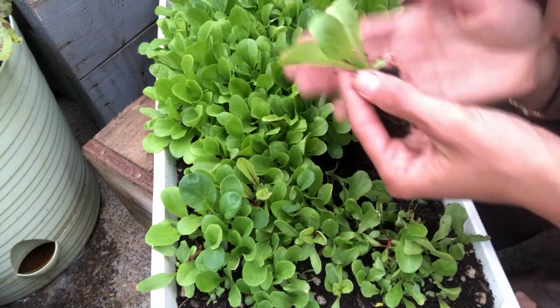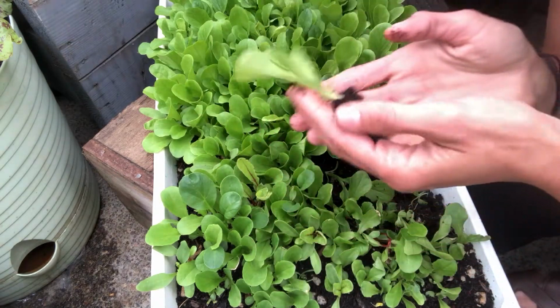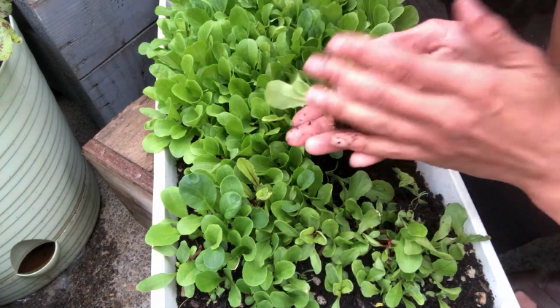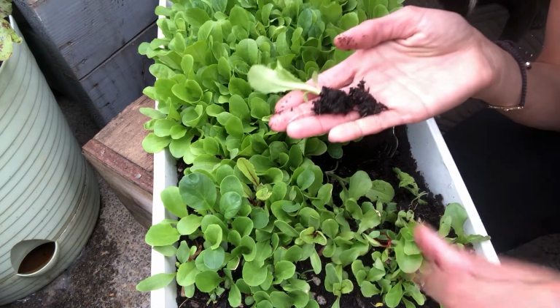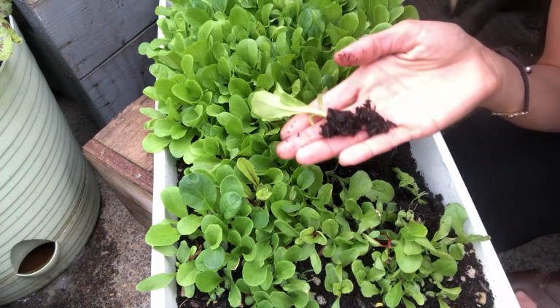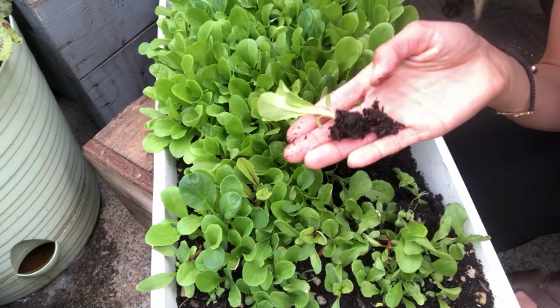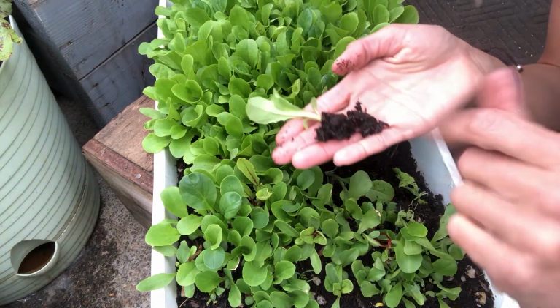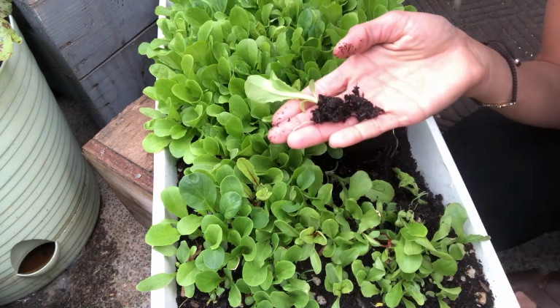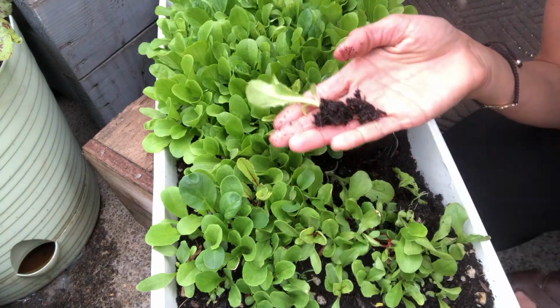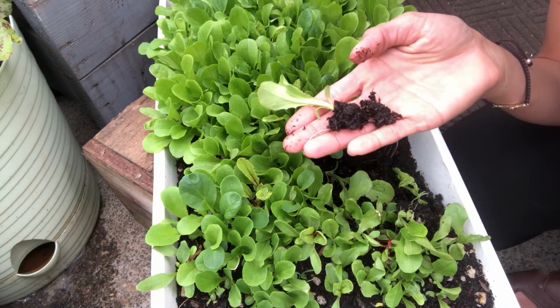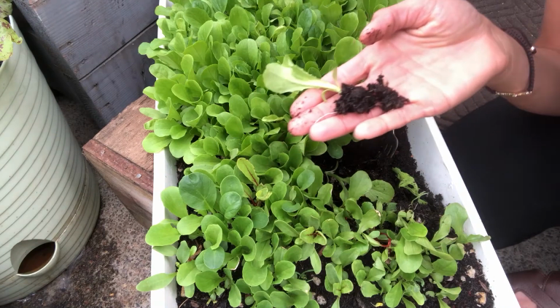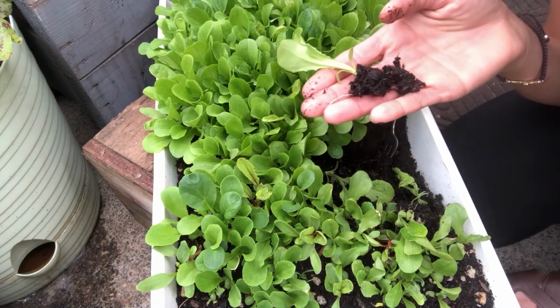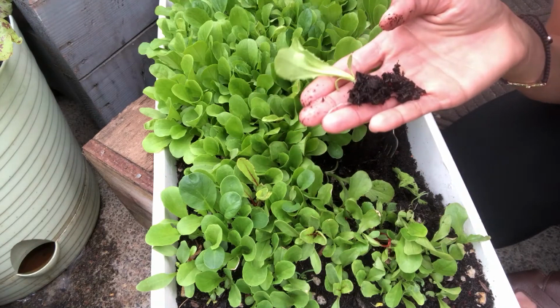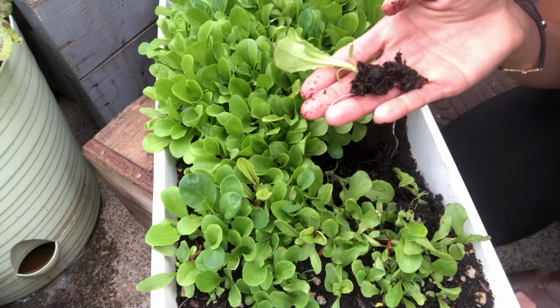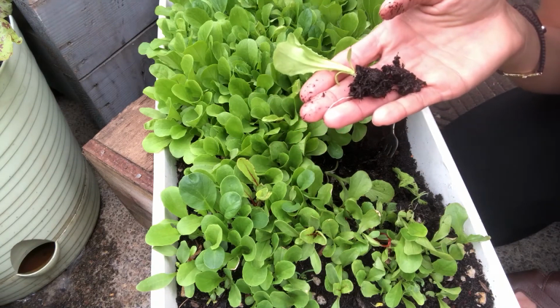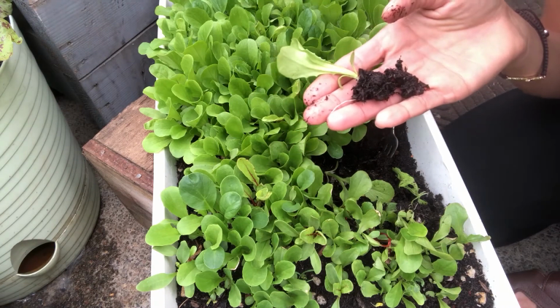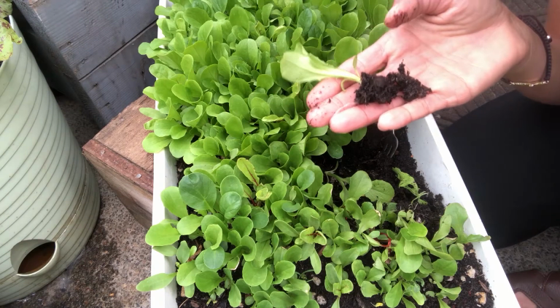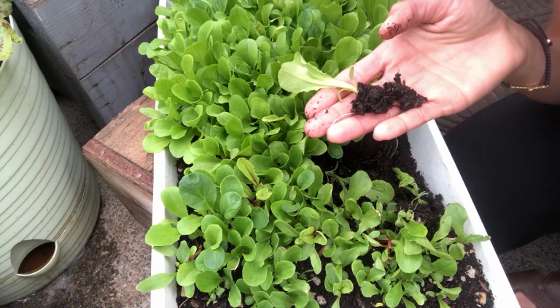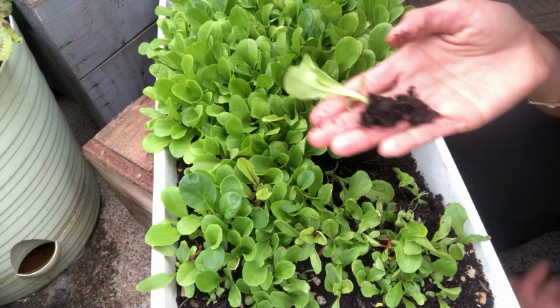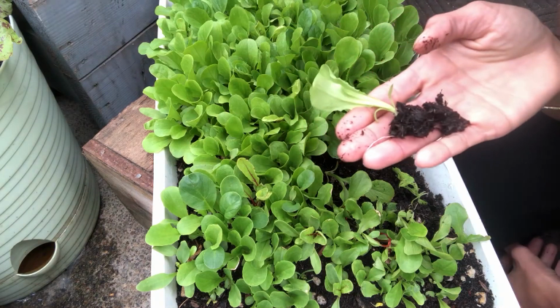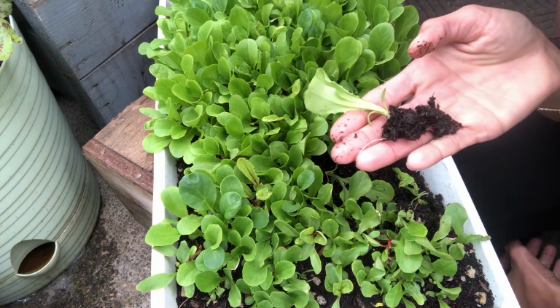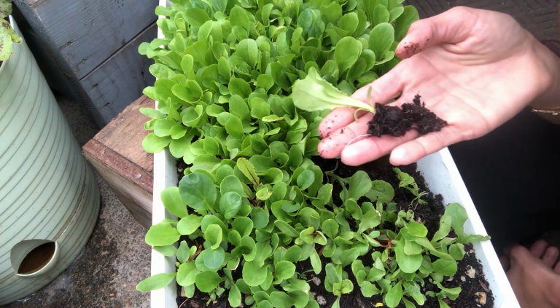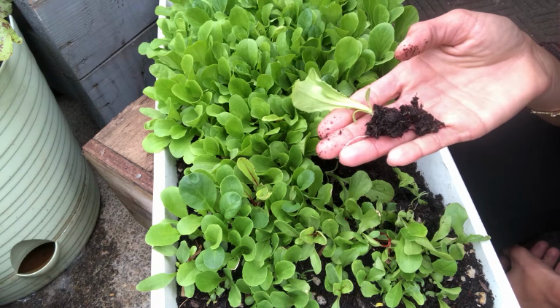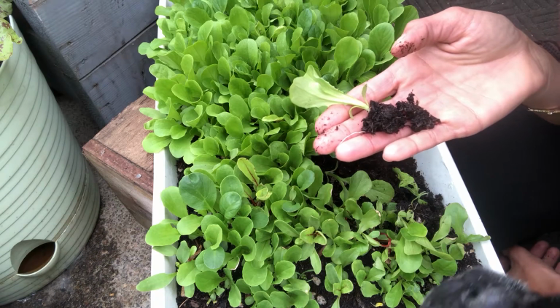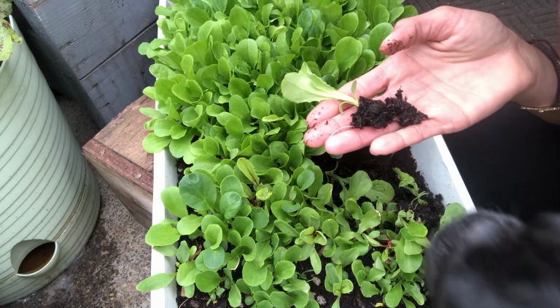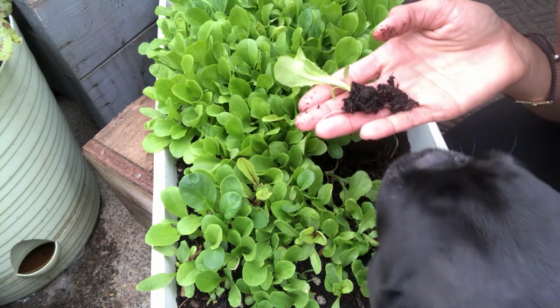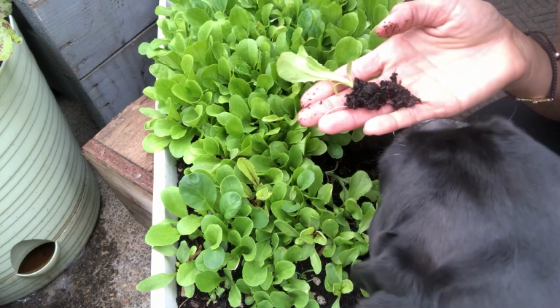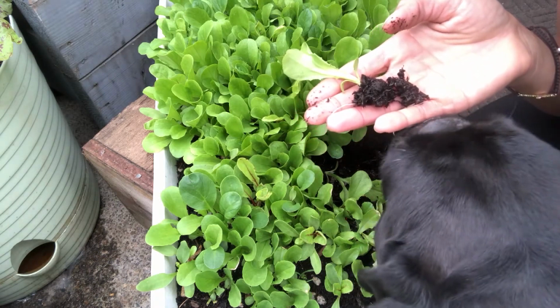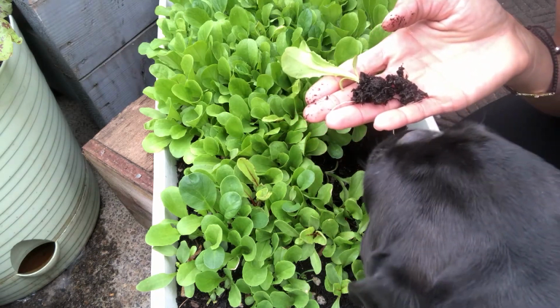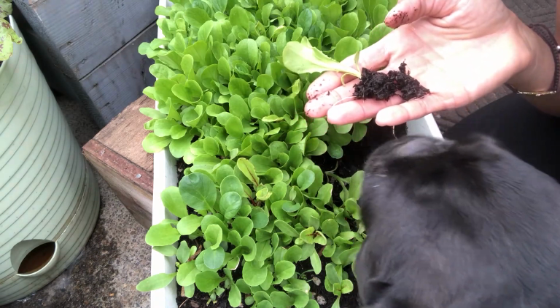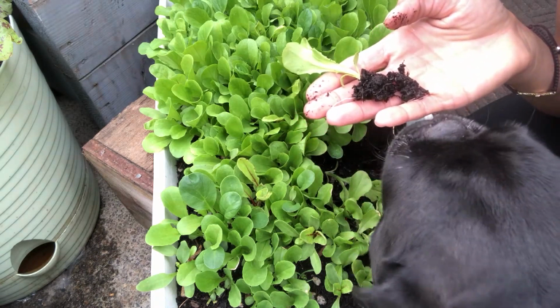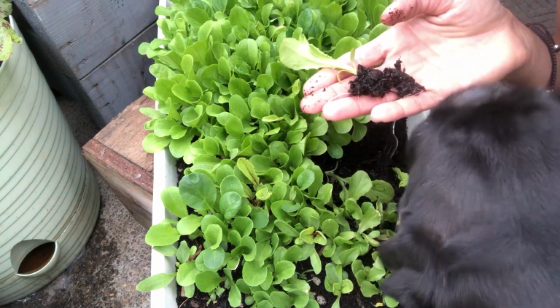I do this every two weeks — I start a new batch. That way I have a continual harvest, and I can harvest lettuce and greens from April through almost the beginning of winter.